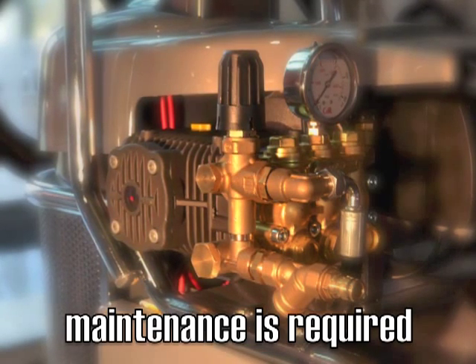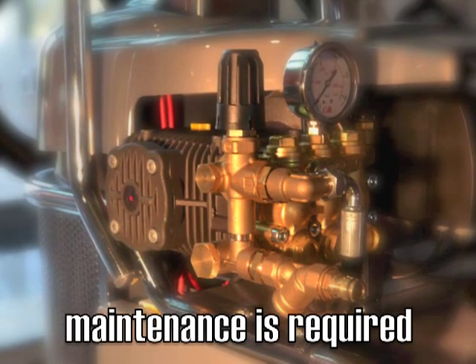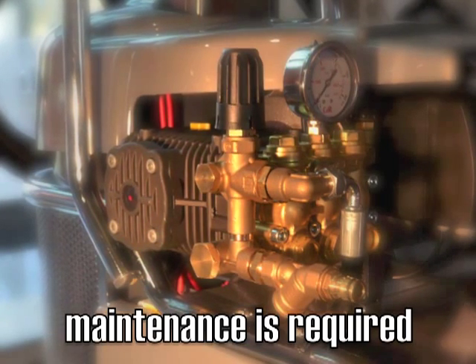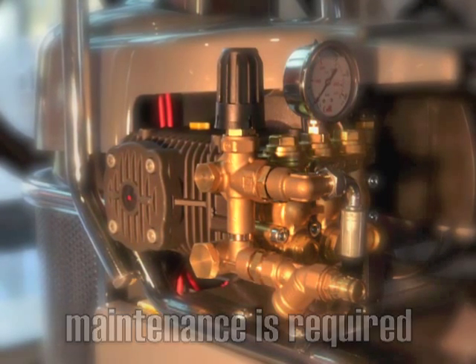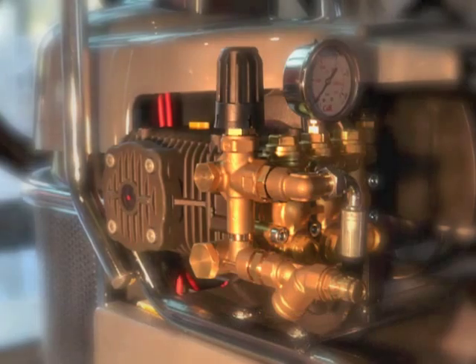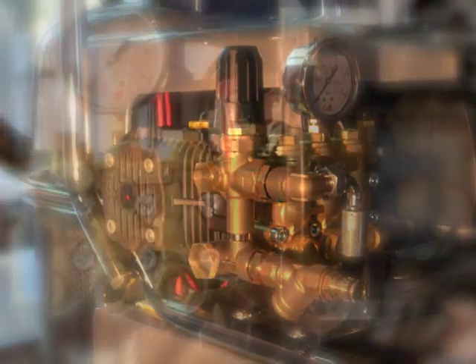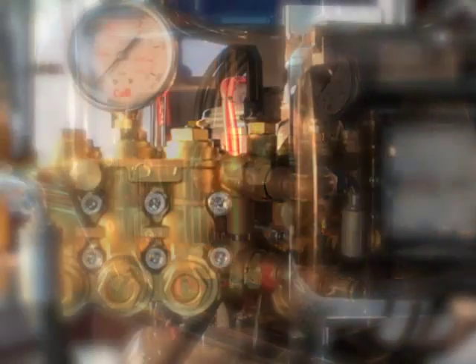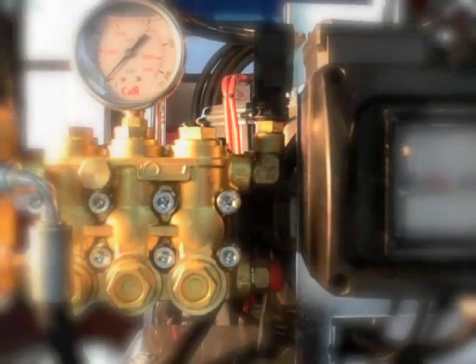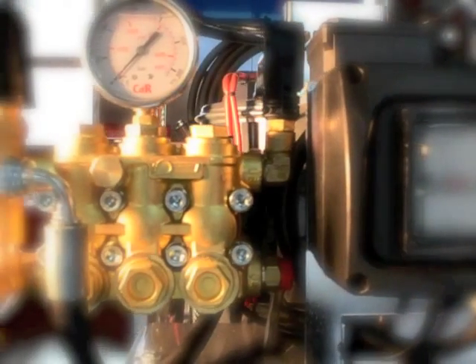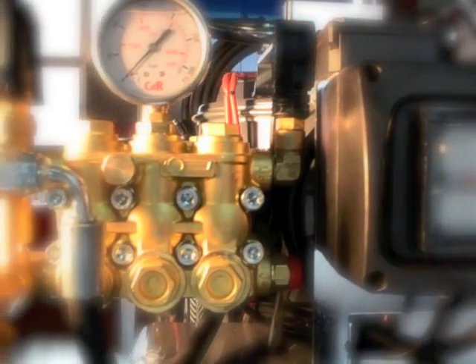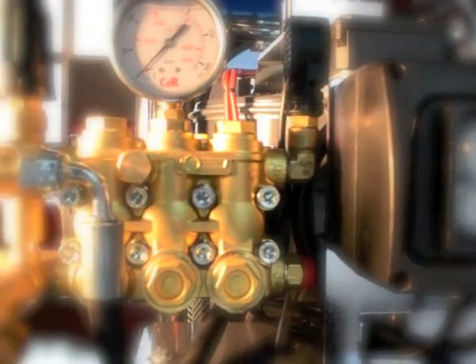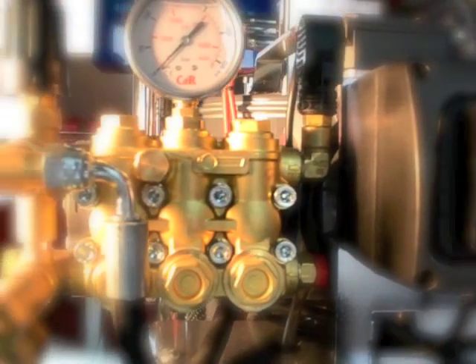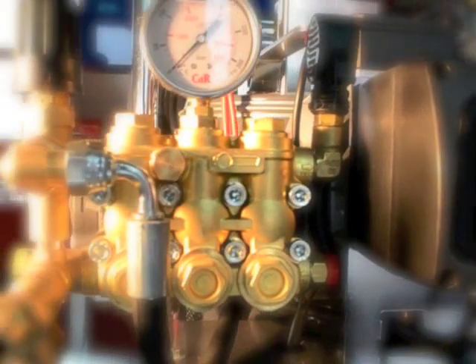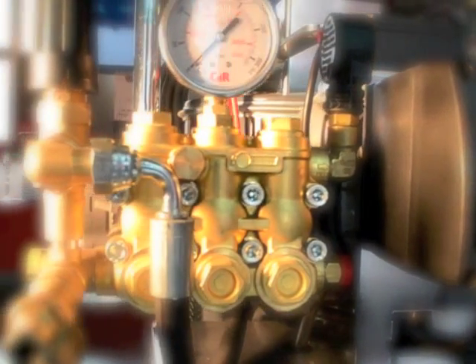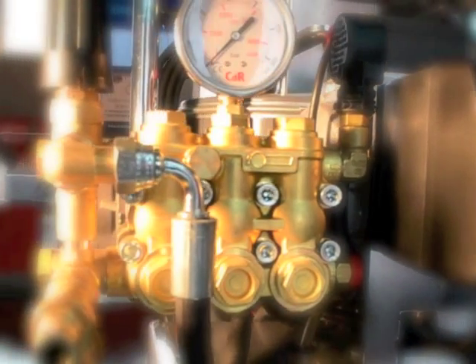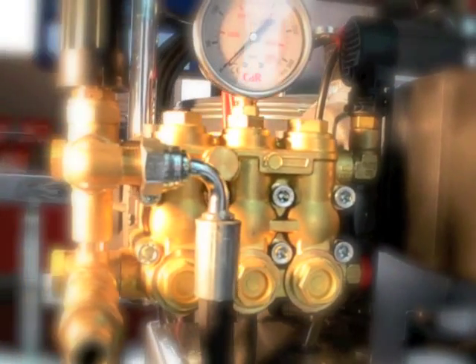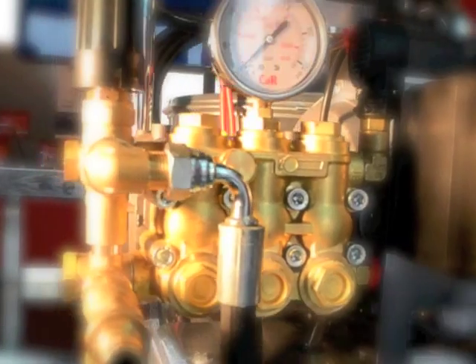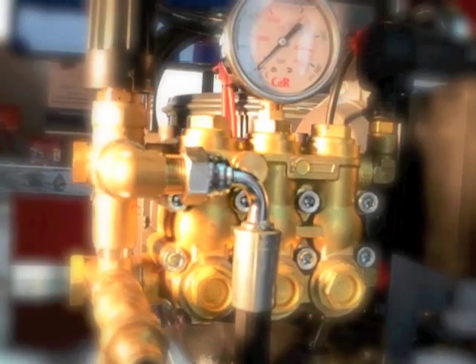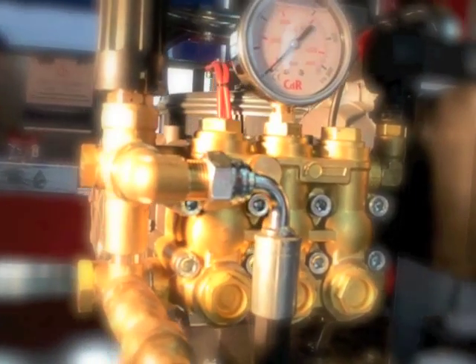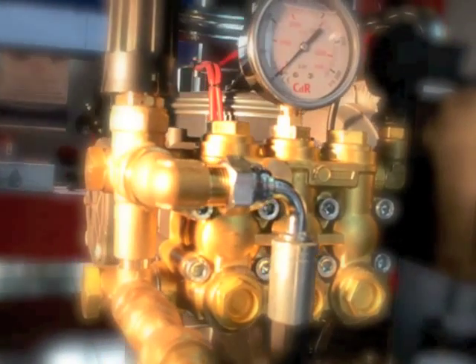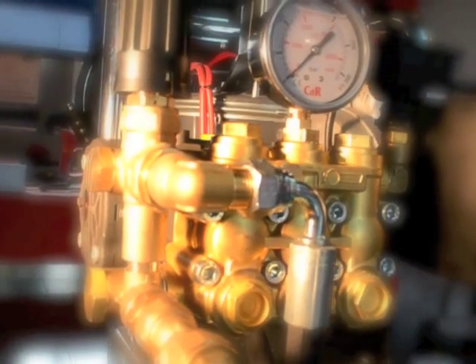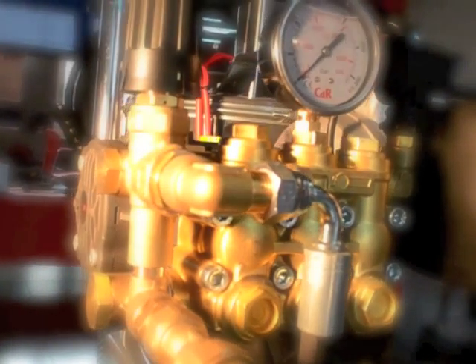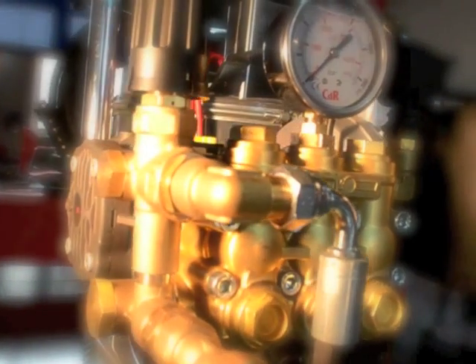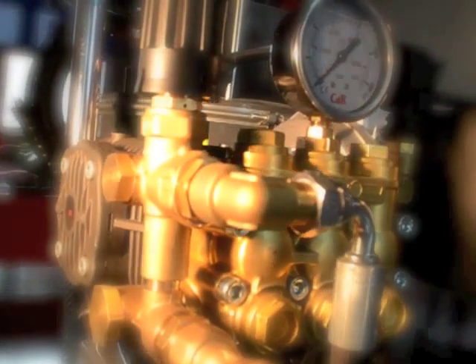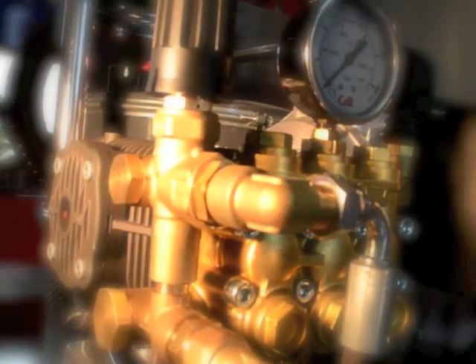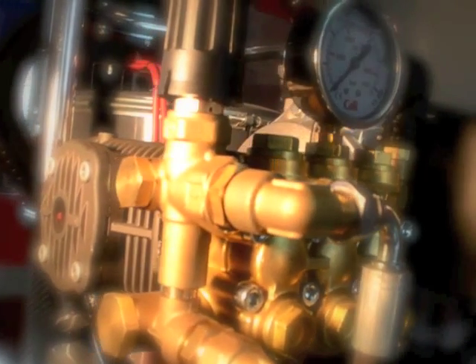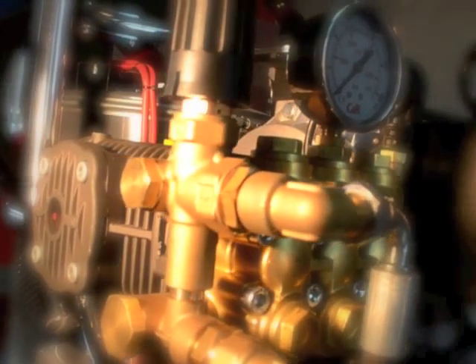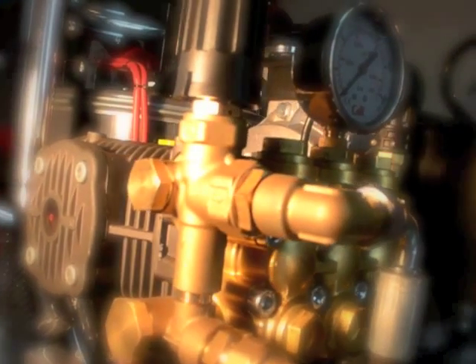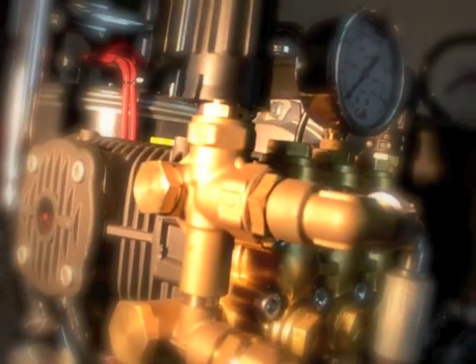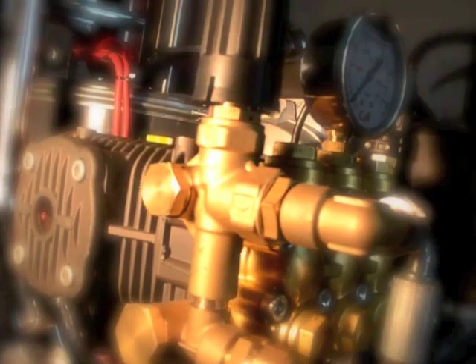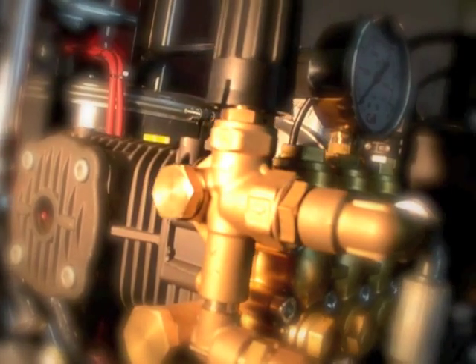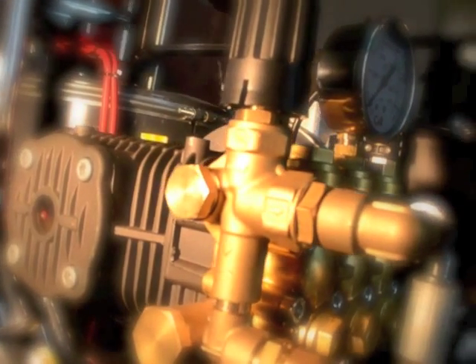On the contrary, as for all pressure washers by Hydrobase, STILLA's pump is perfectly visible so that the user can easily check it's working and notice any water leak, in order to call the customer service in good time and avoid bigger troubles.